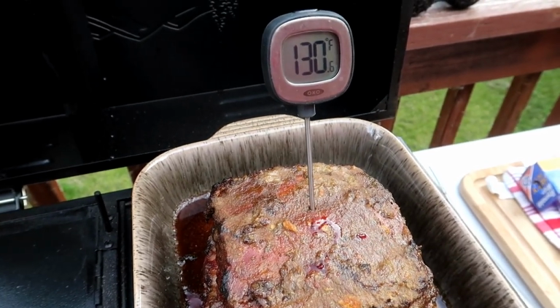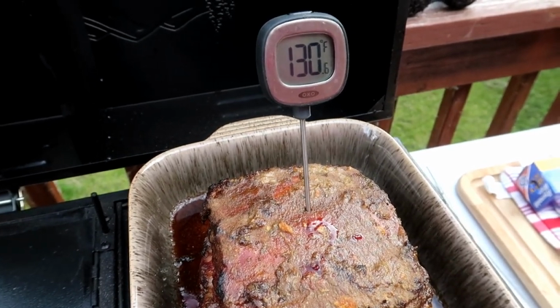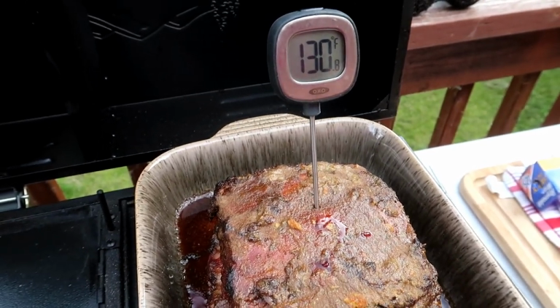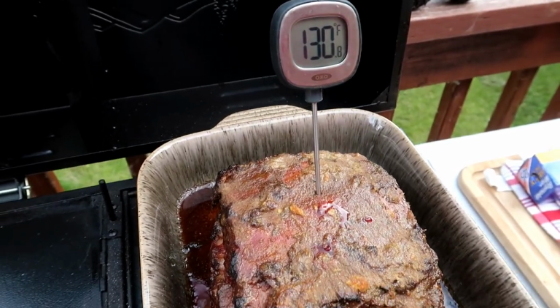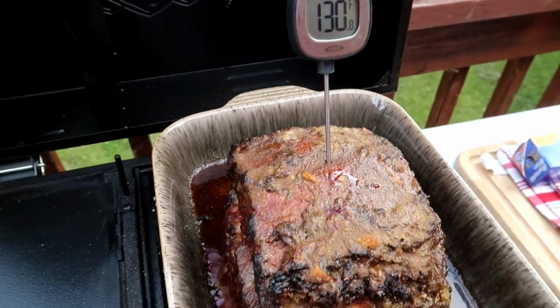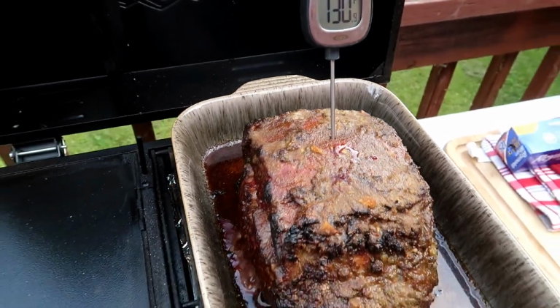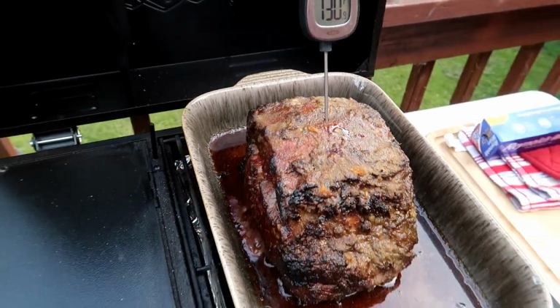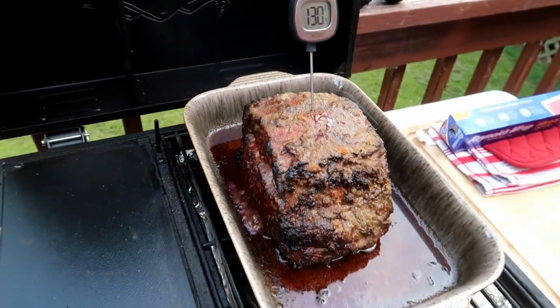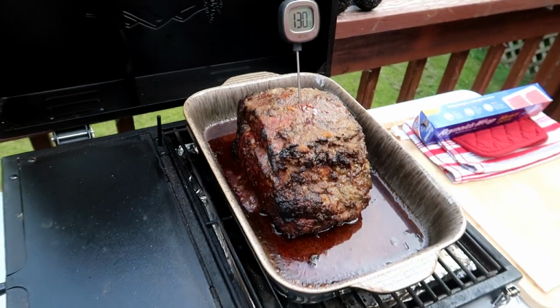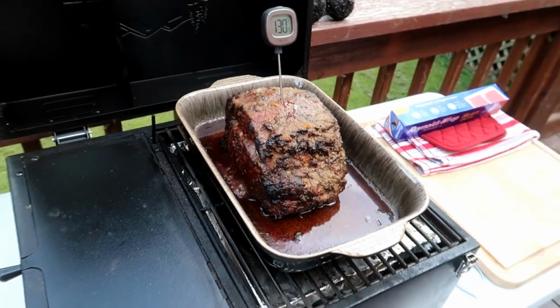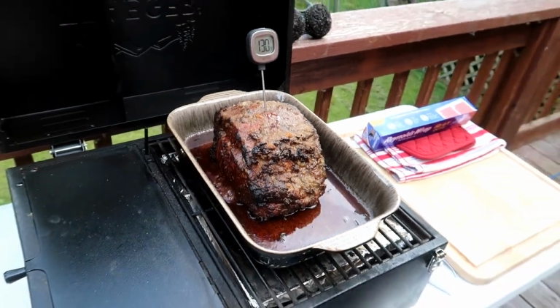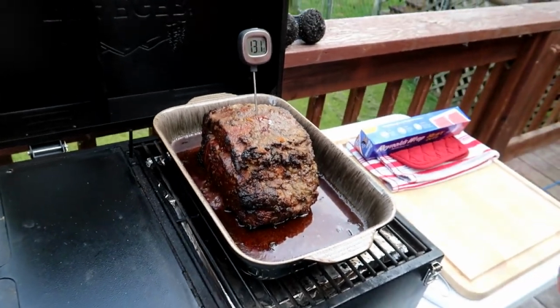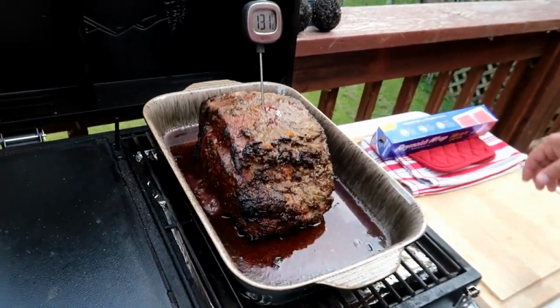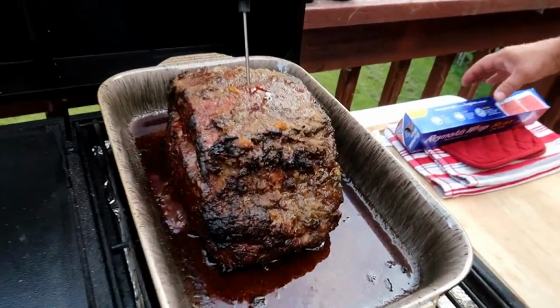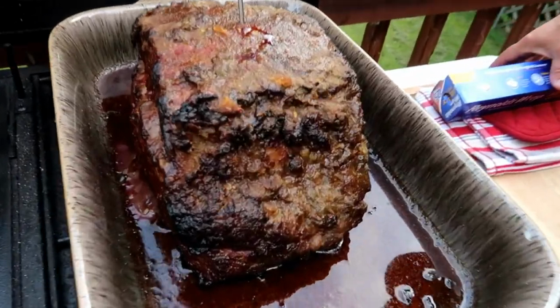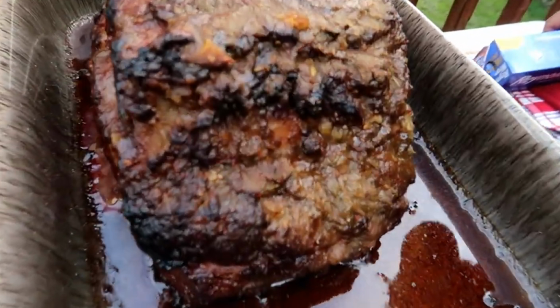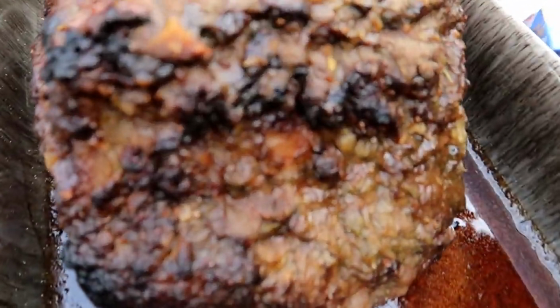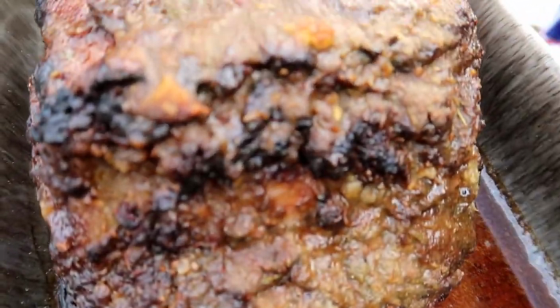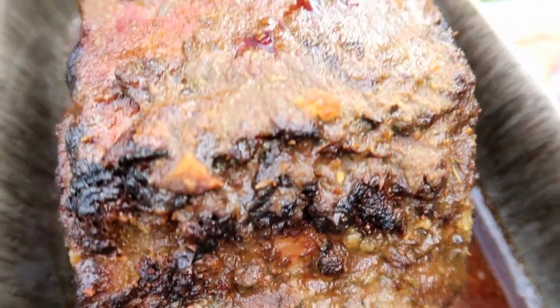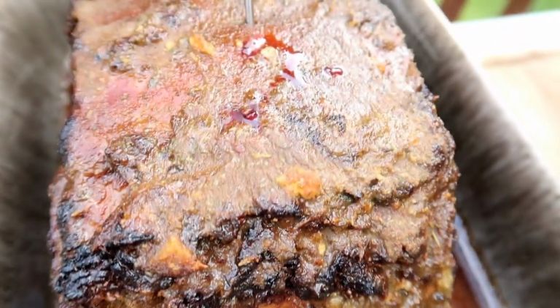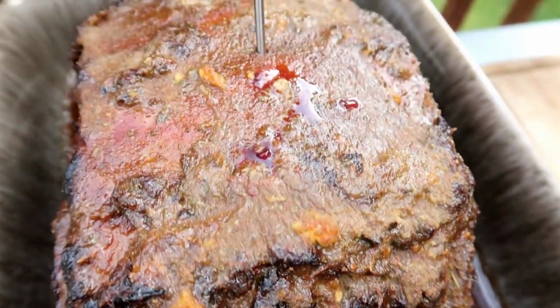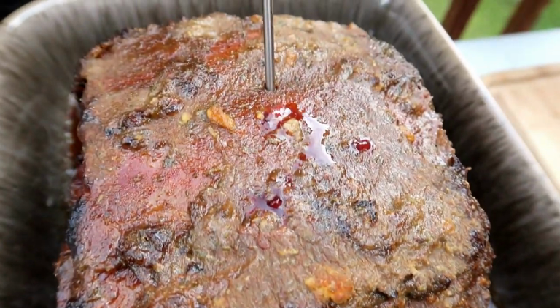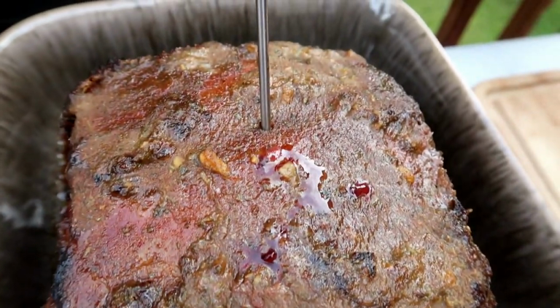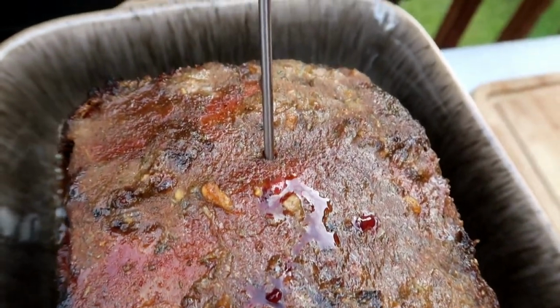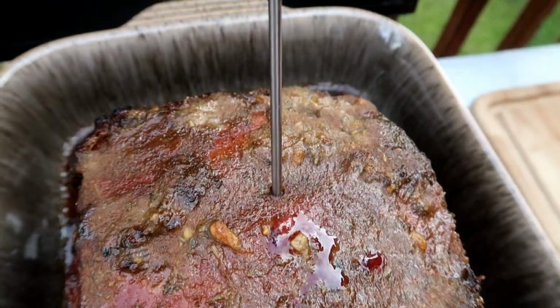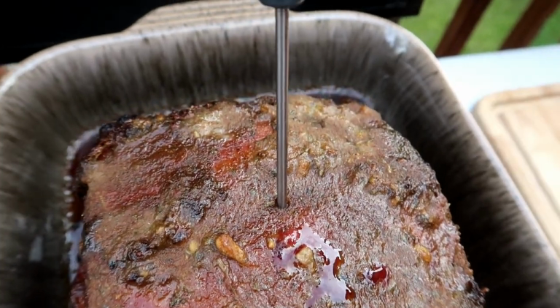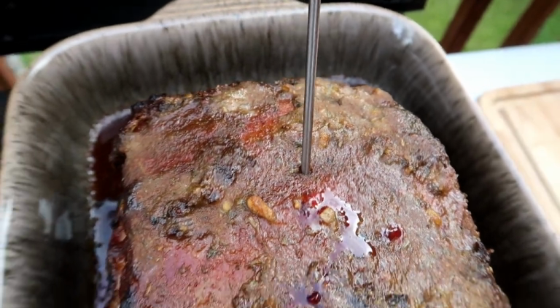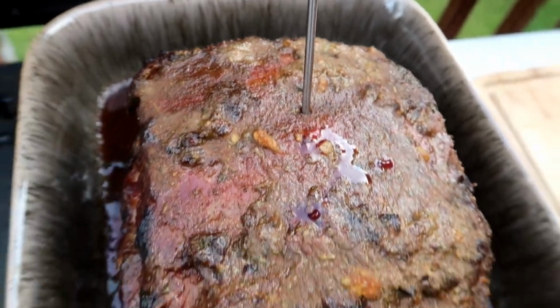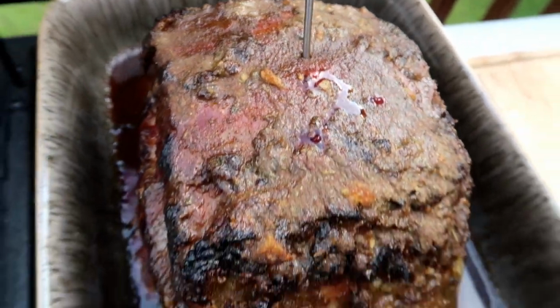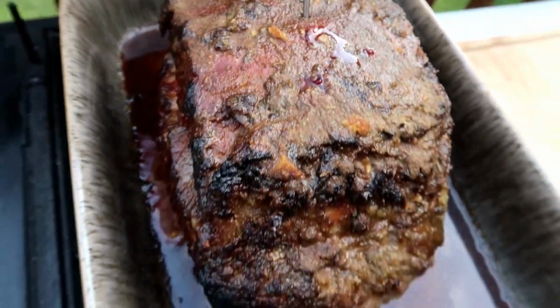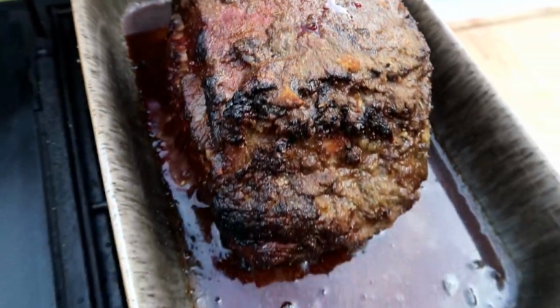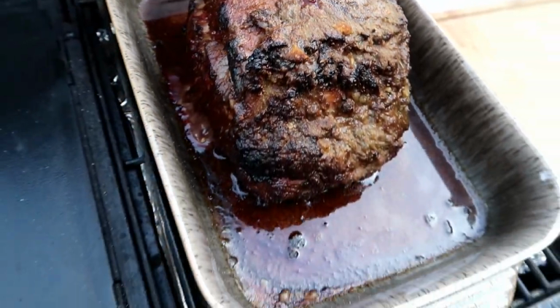130 is our target temperature for doneness for a medium rare roast. We're good.